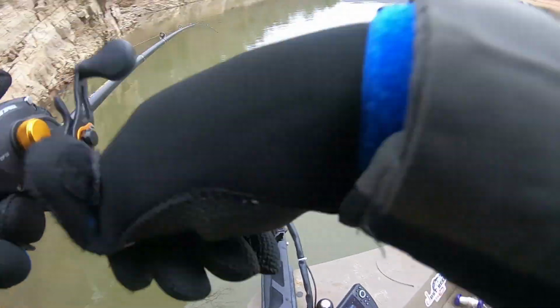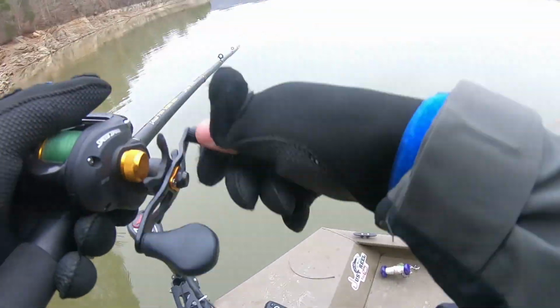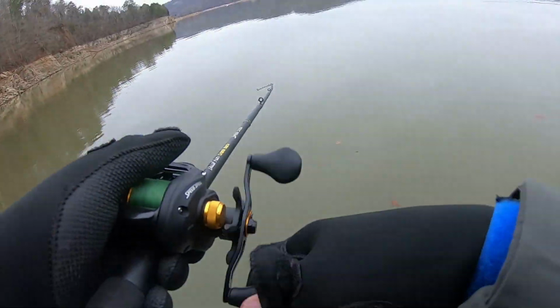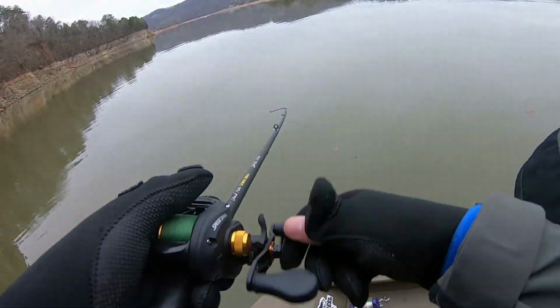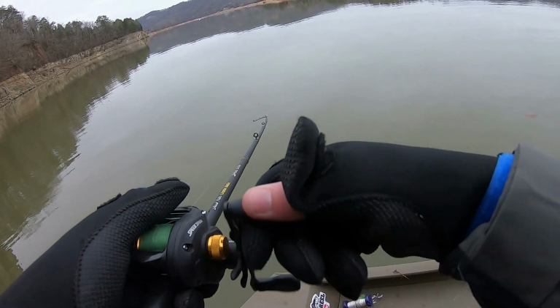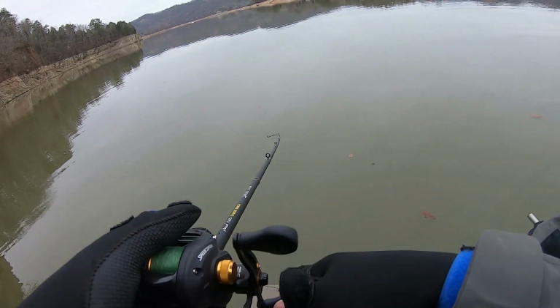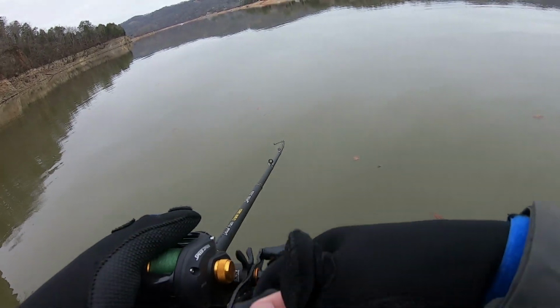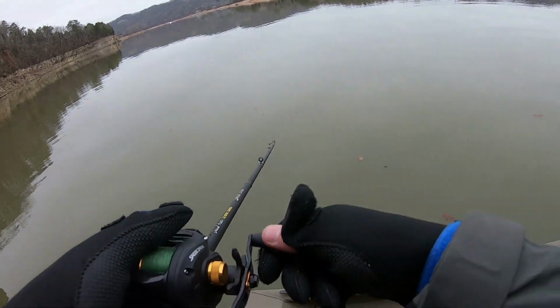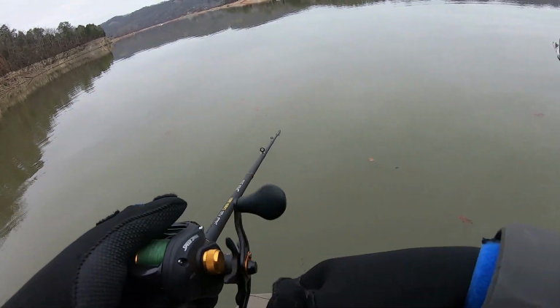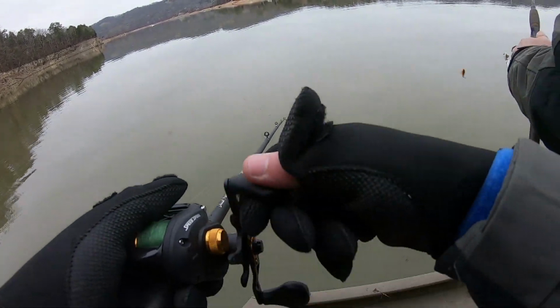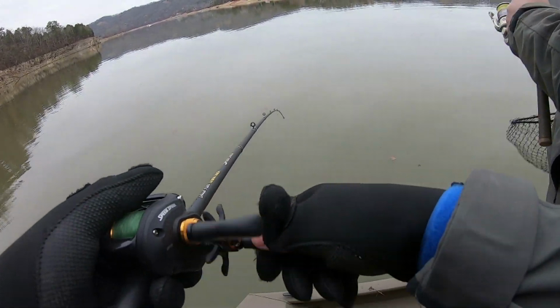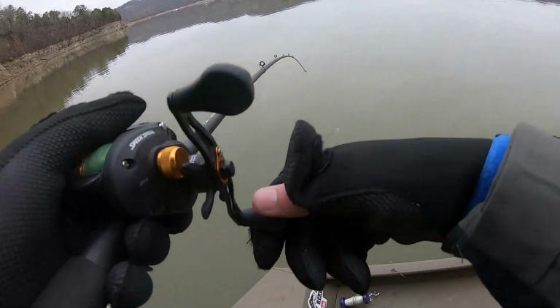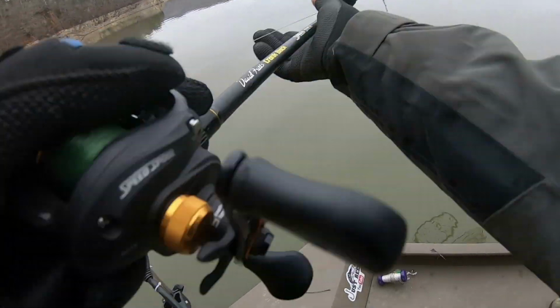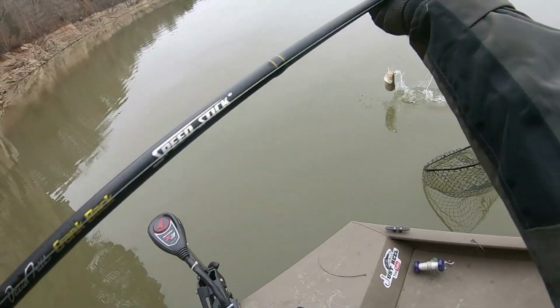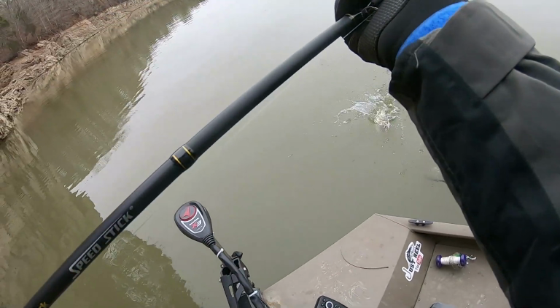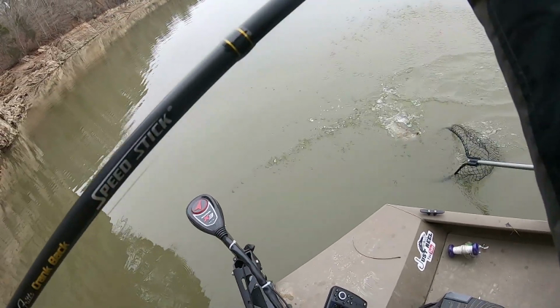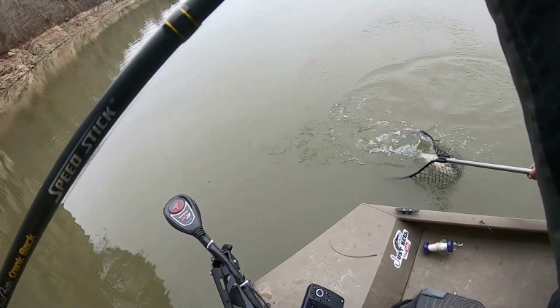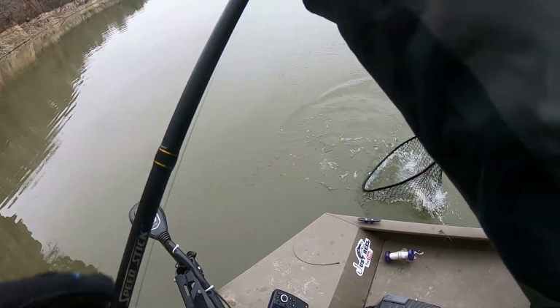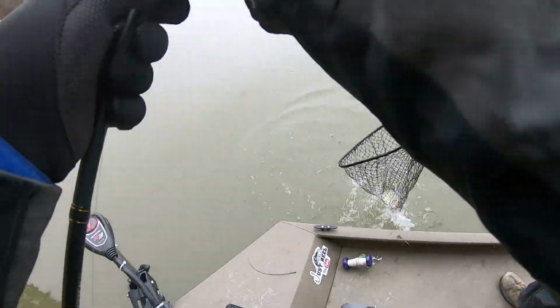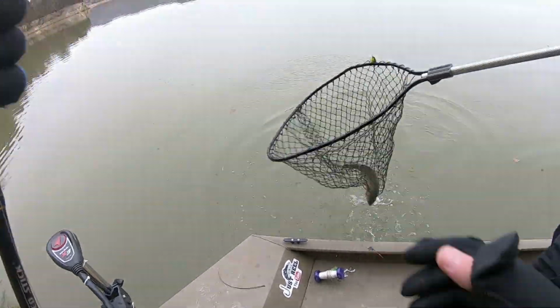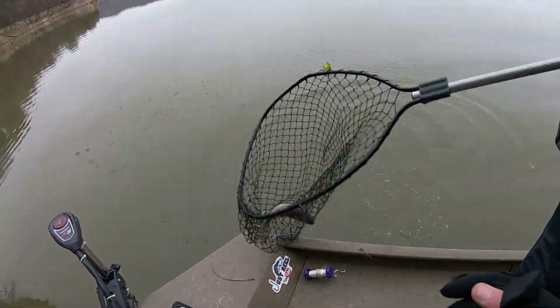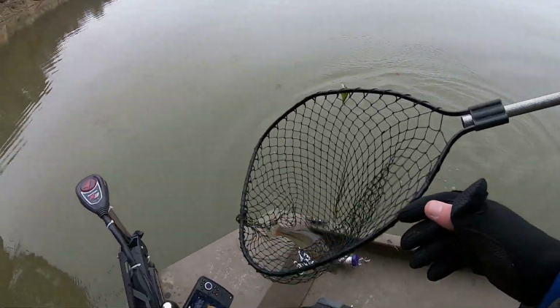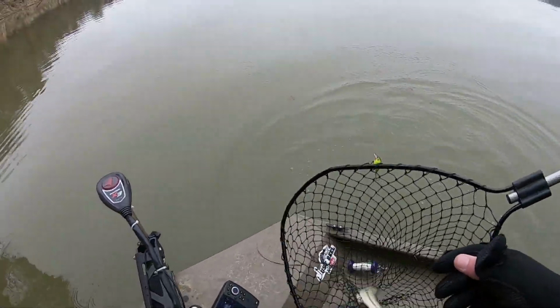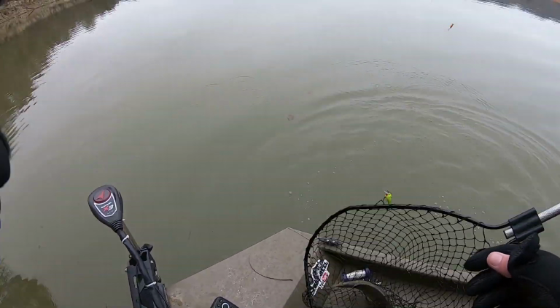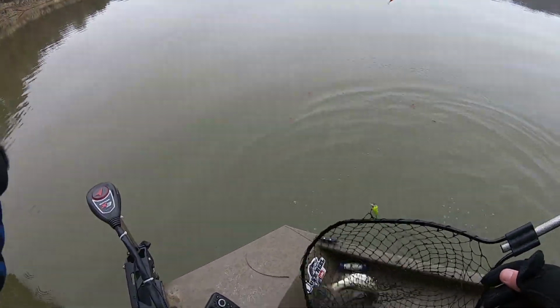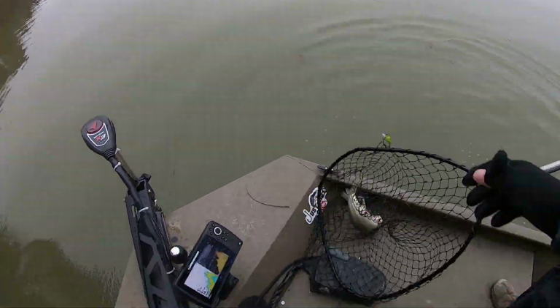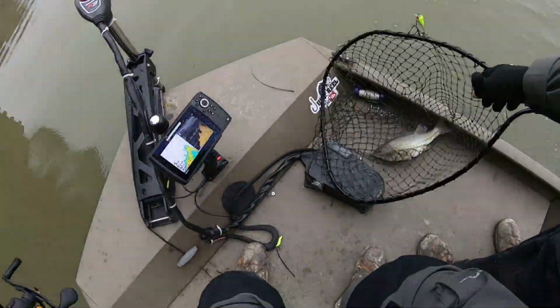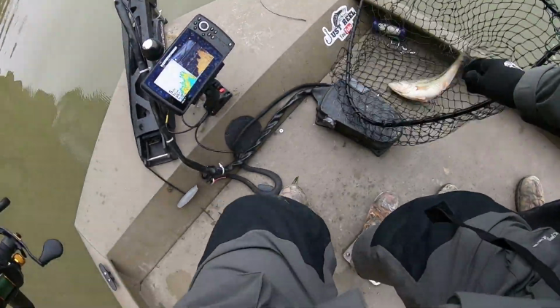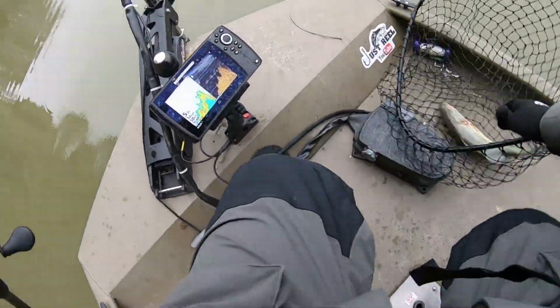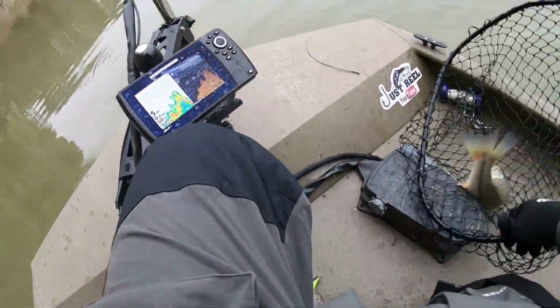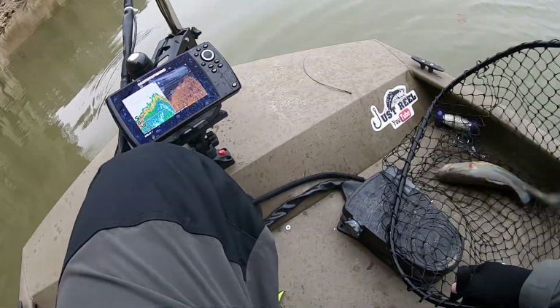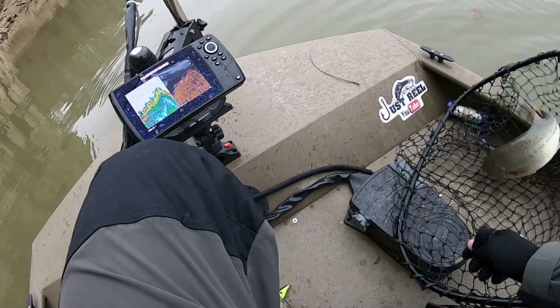Yeah, get the net — he's fighting pretty good. Feels bigger. There we go, well we got lucky. Look at it. Did it pop out? It did. There we go, it's a better fish.